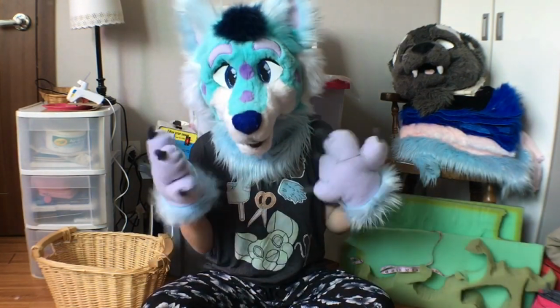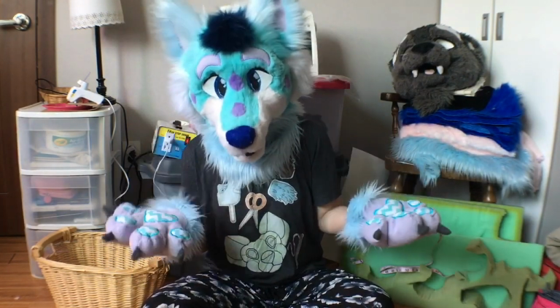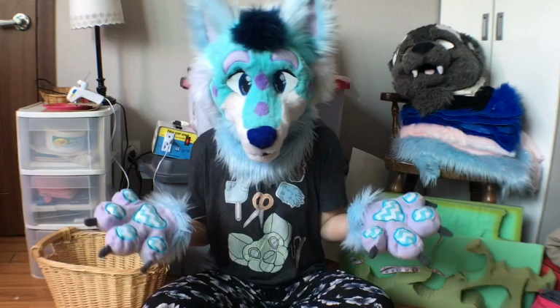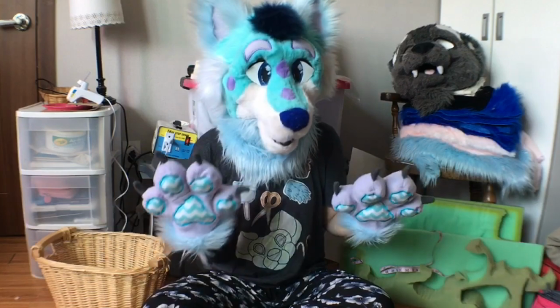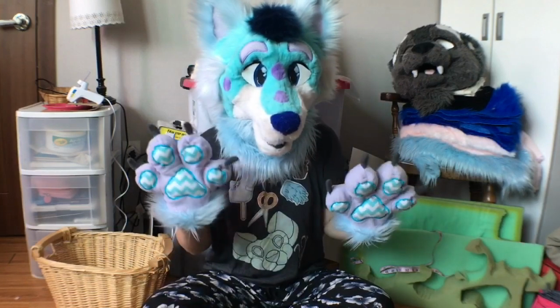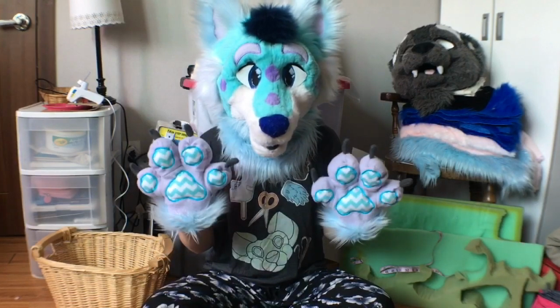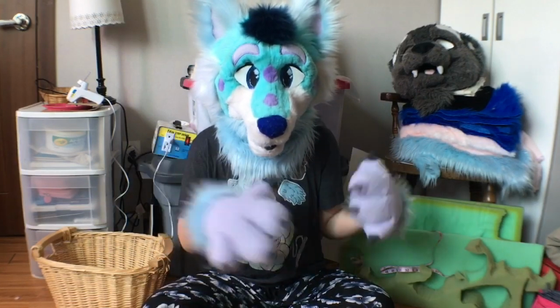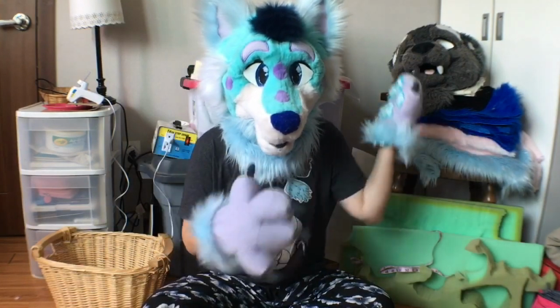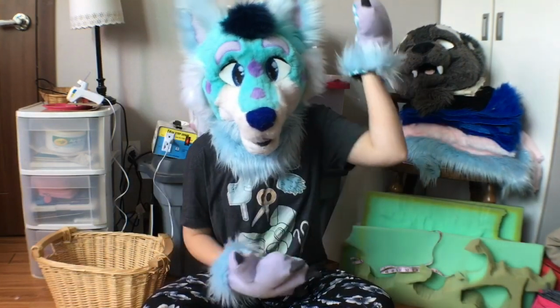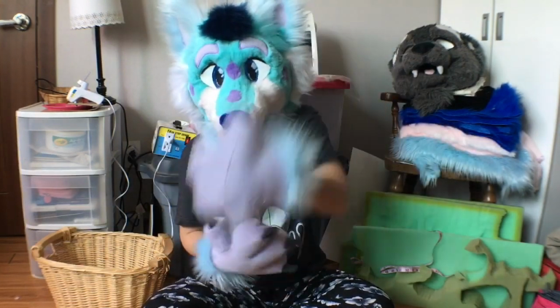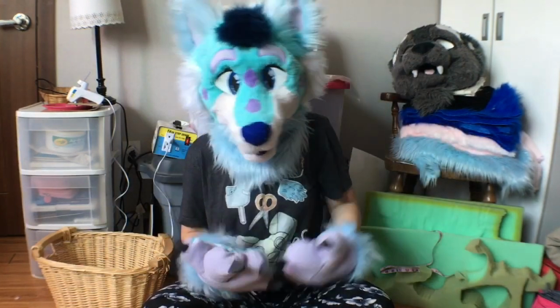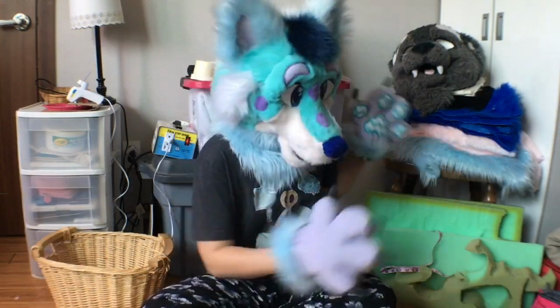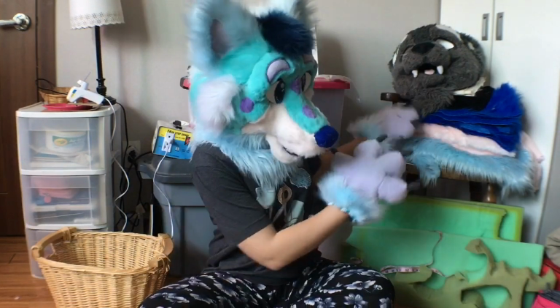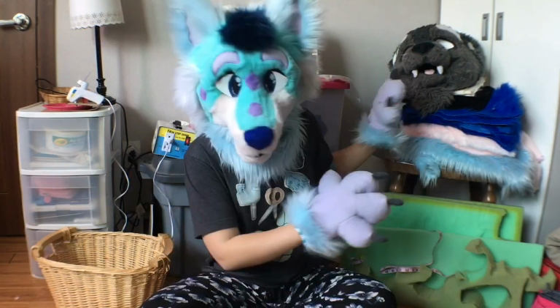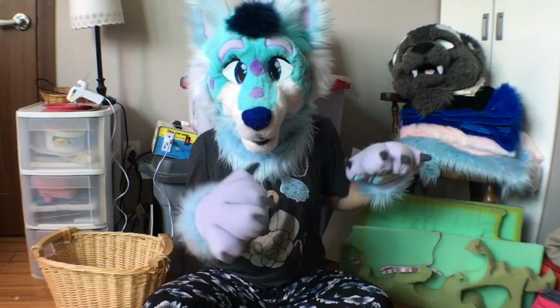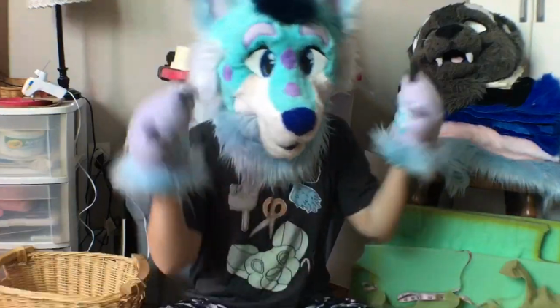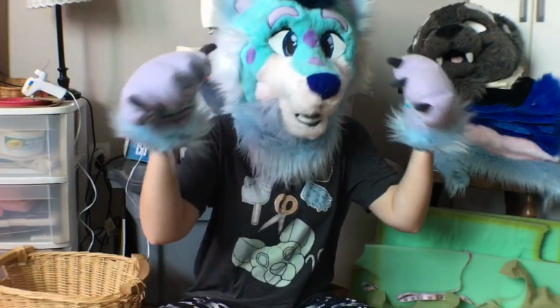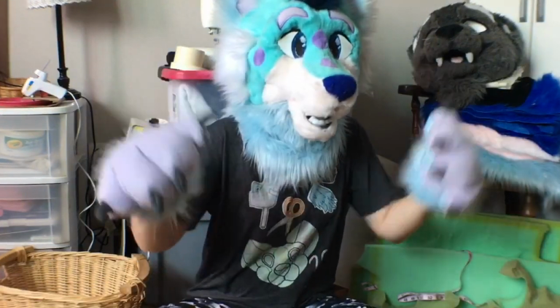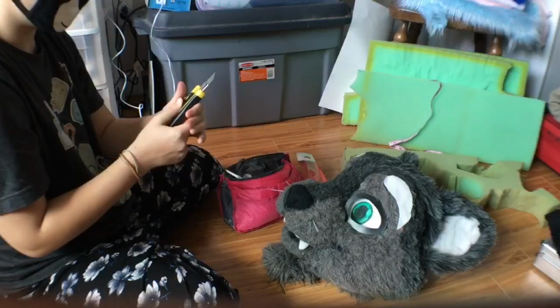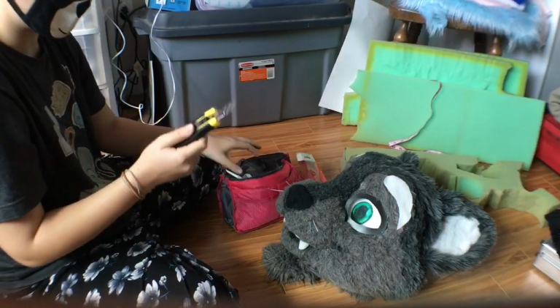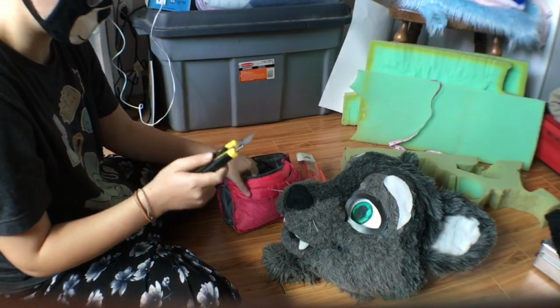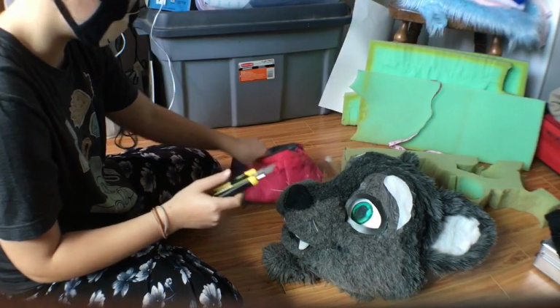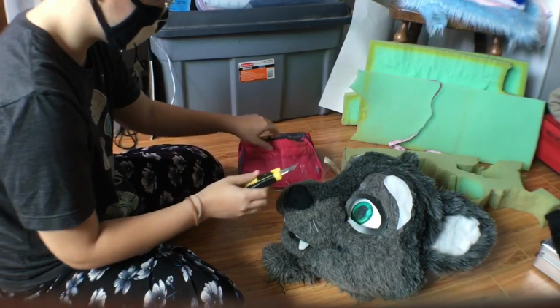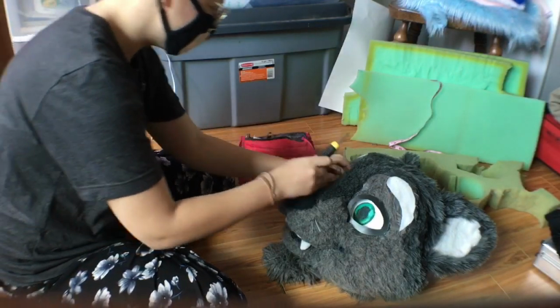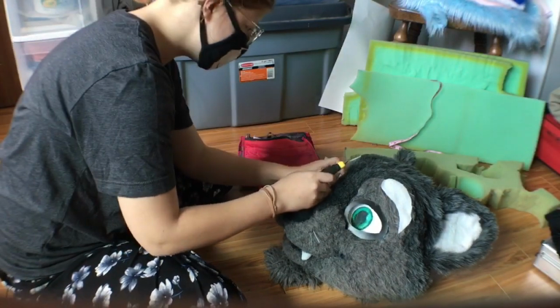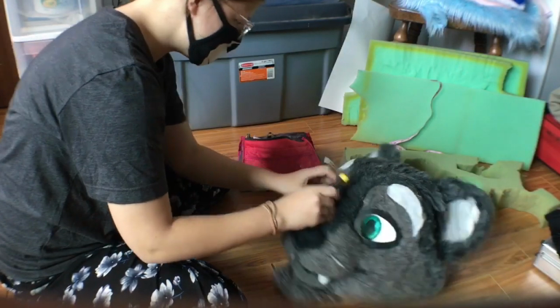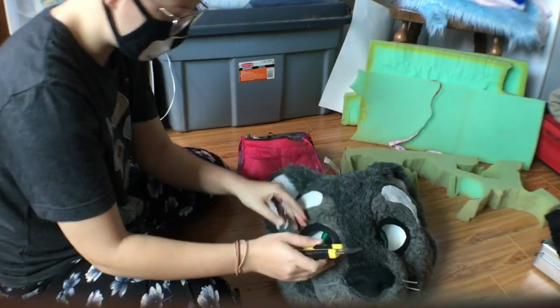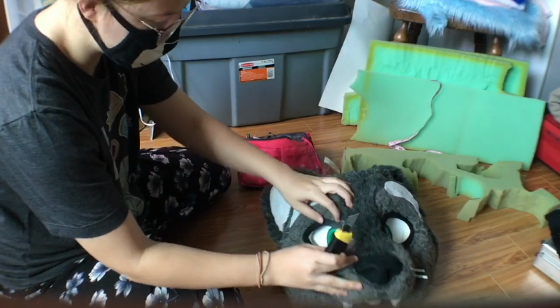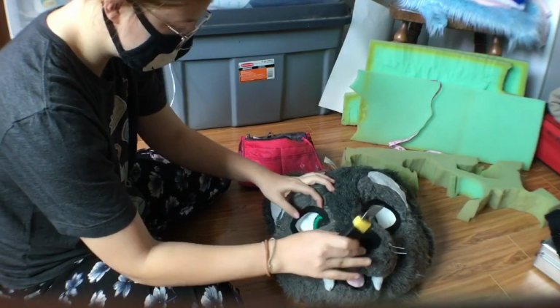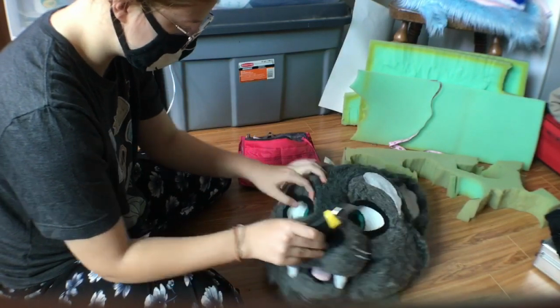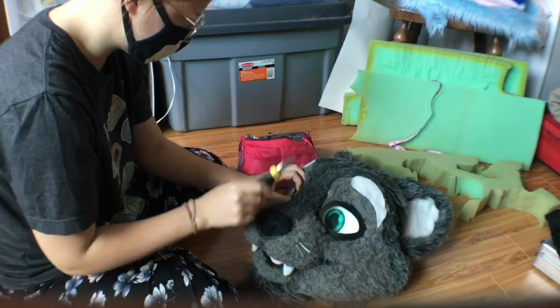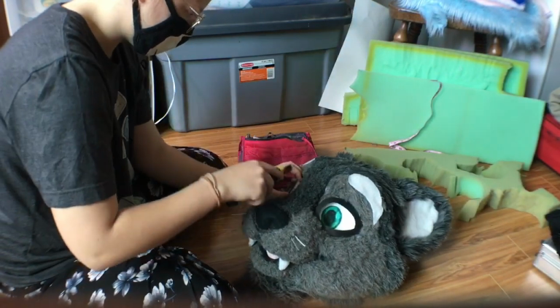I hope you guys are too! So without further ado, let's get right into the second part of the video where we start taking him apart. Oh my gosh, this is going to look terrifying. I'm going to start with this eye since it's already kind of coming out.